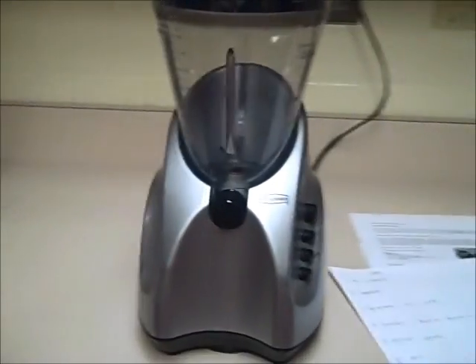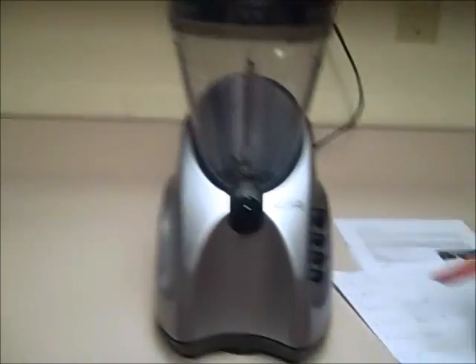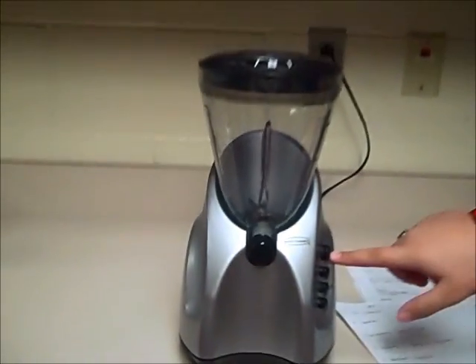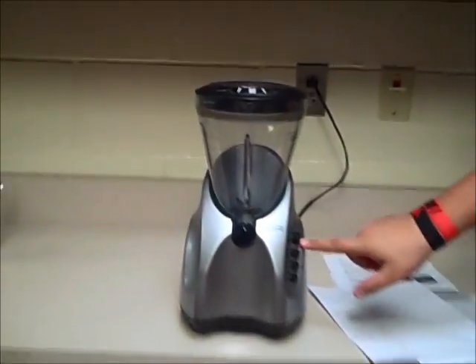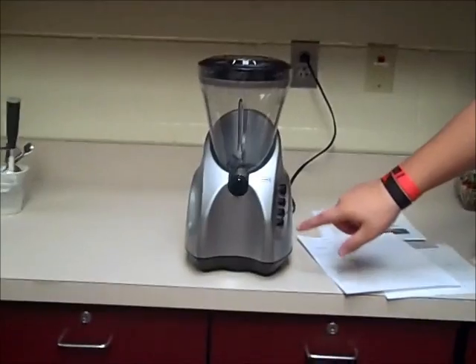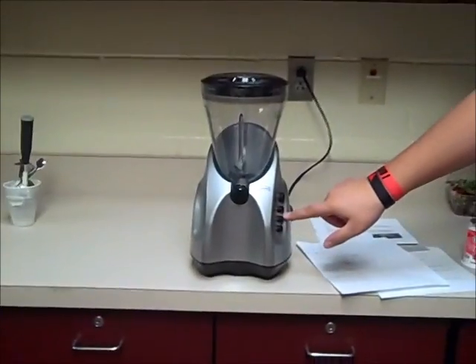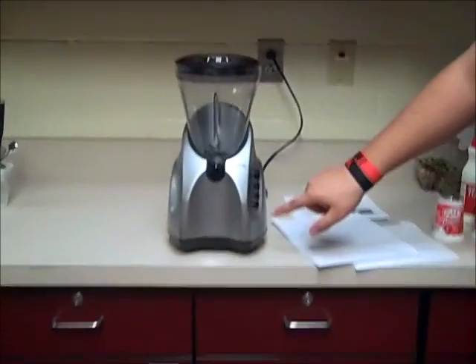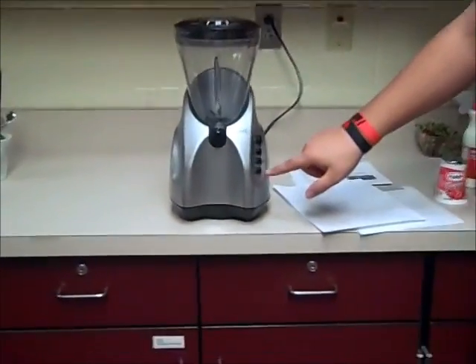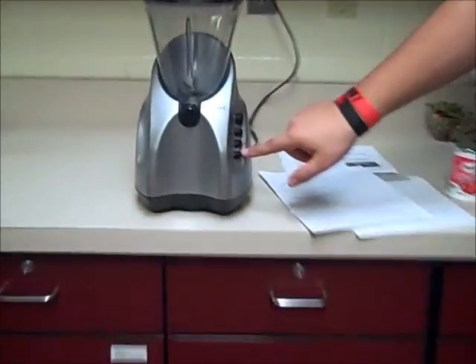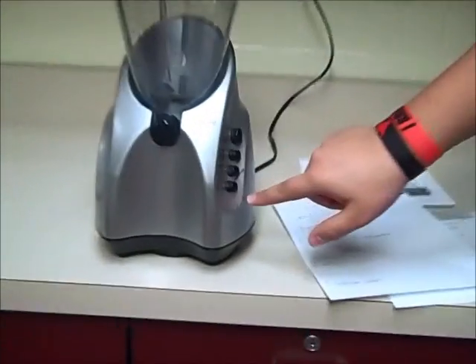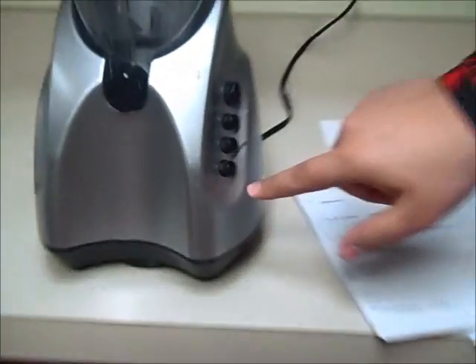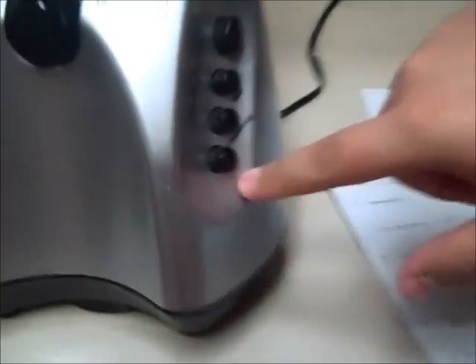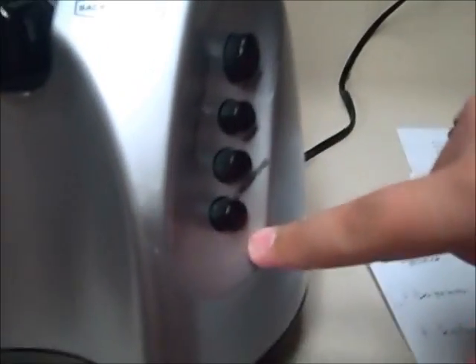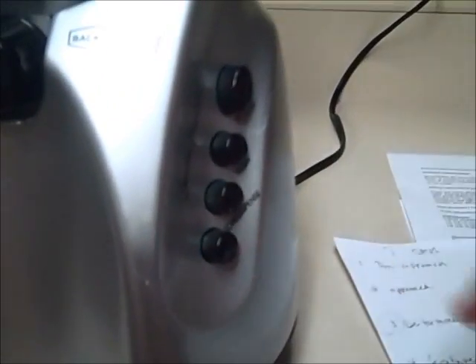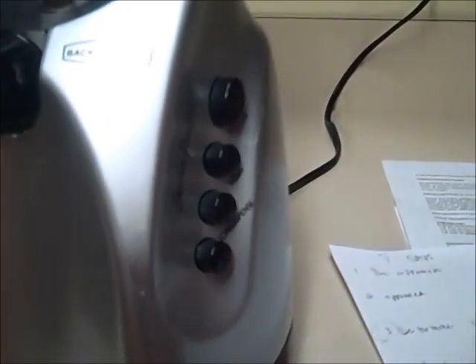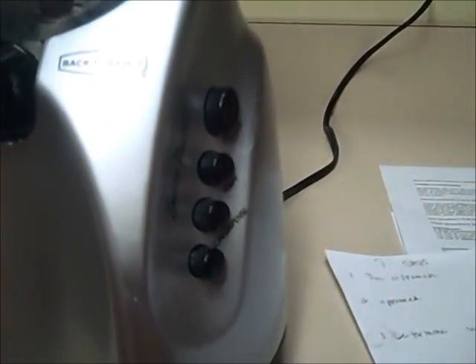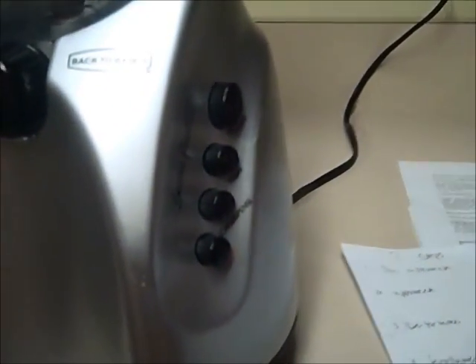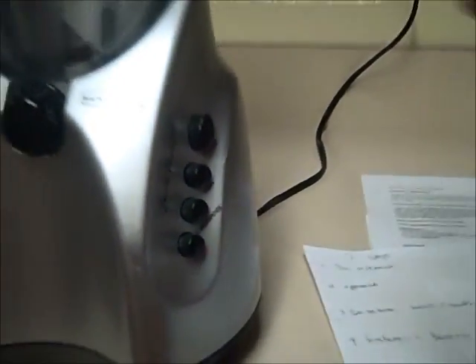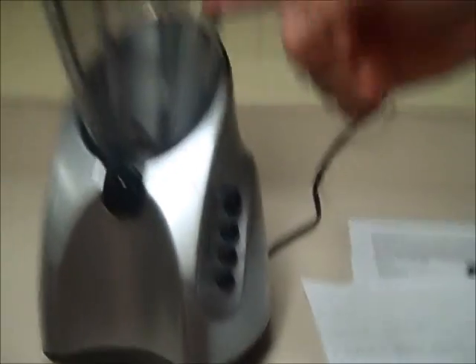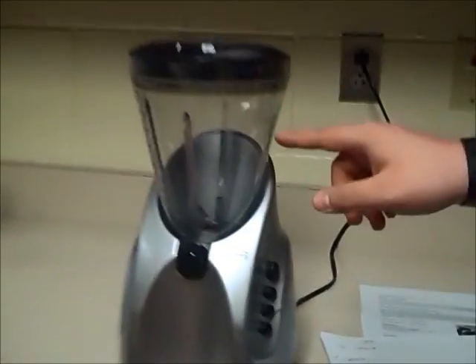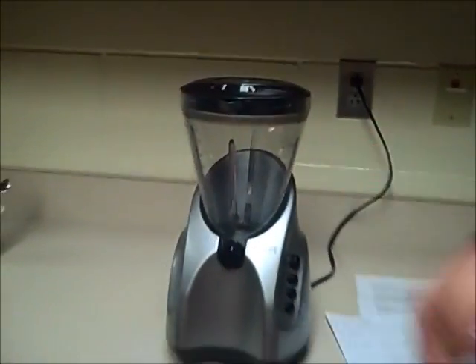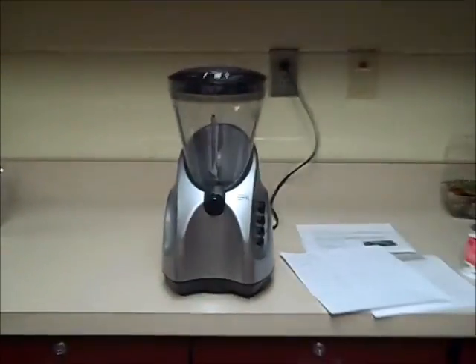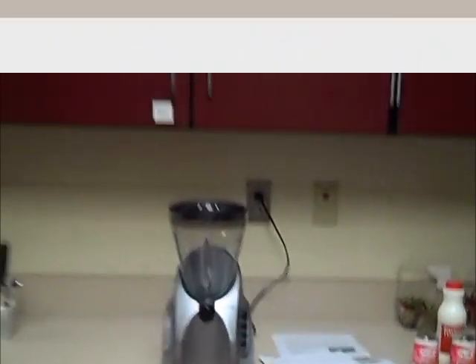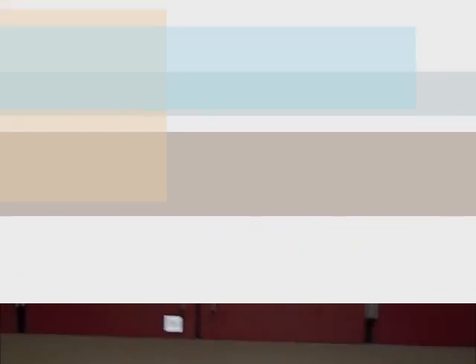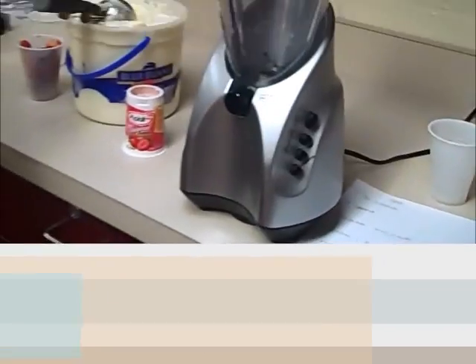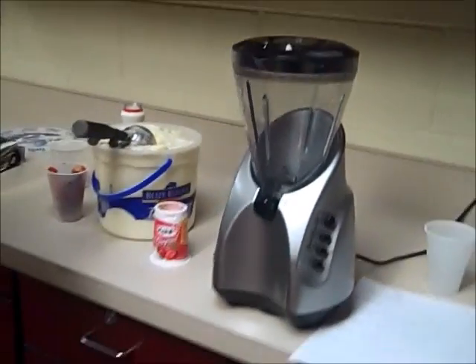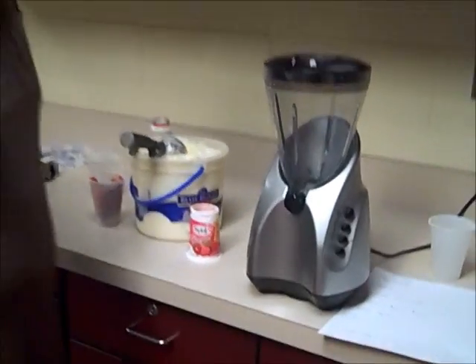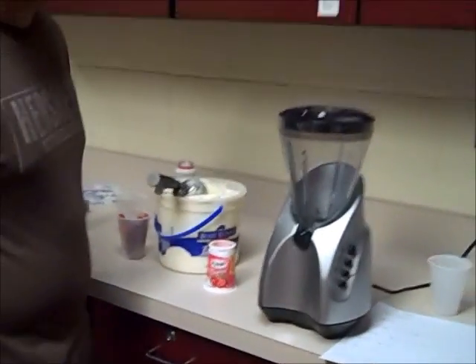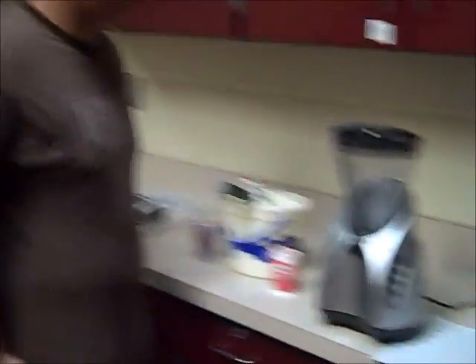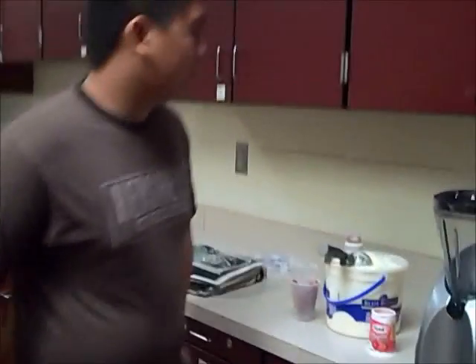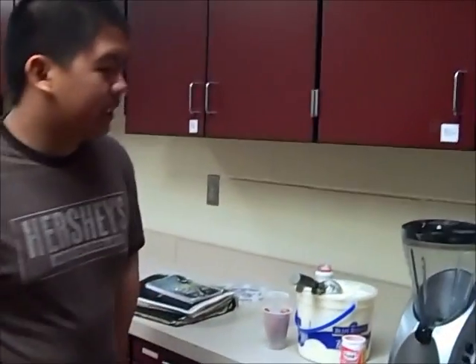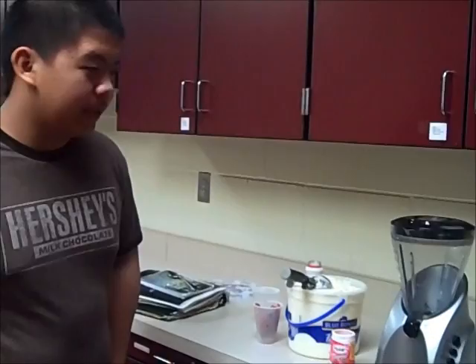It has pulse, it has high, low dispense, and it can serve up to four people. Now I'll show you how this blender works by making a simple strawberry smoothie.